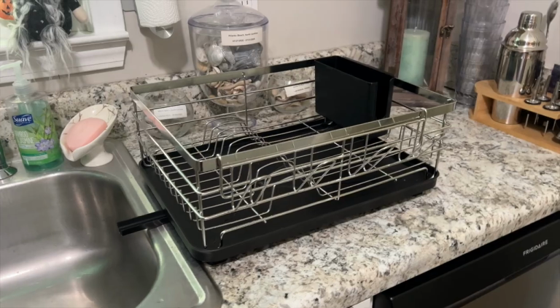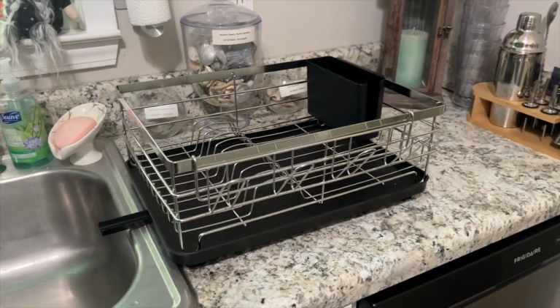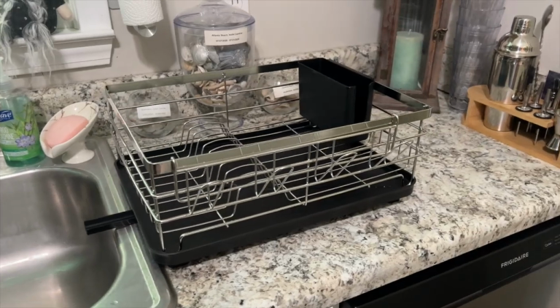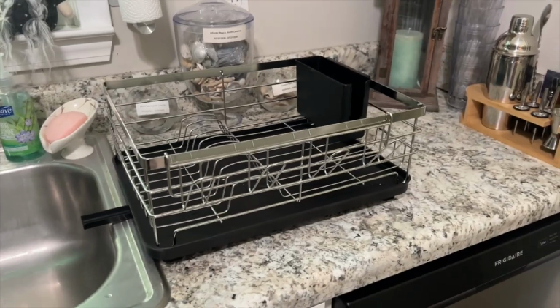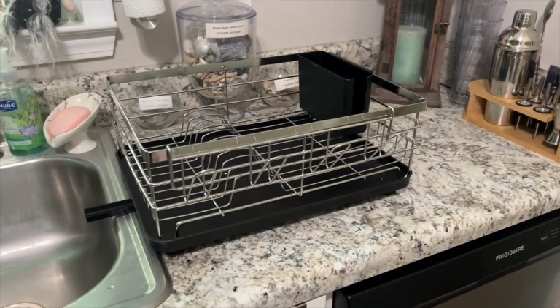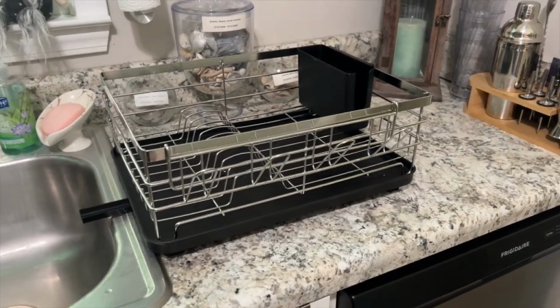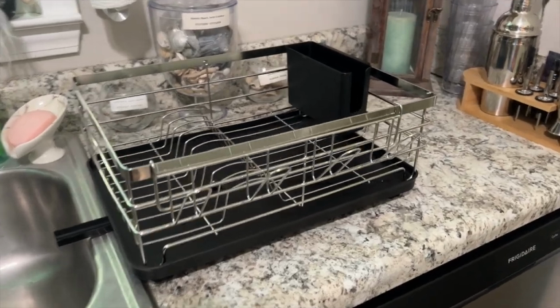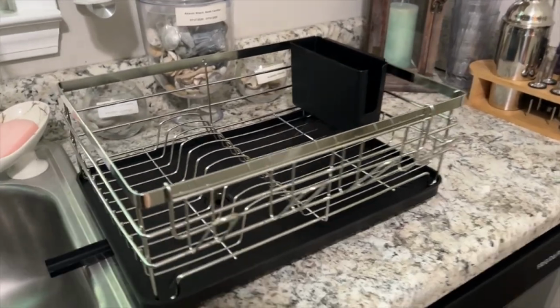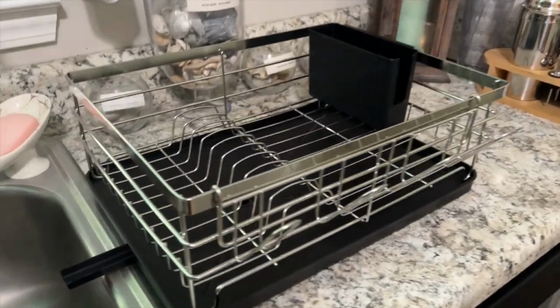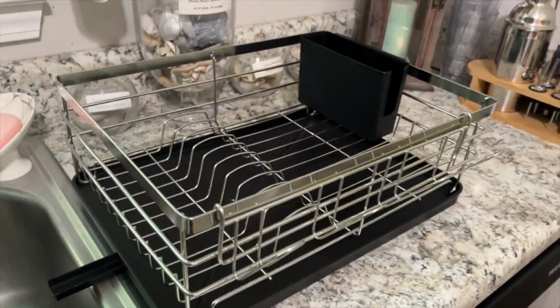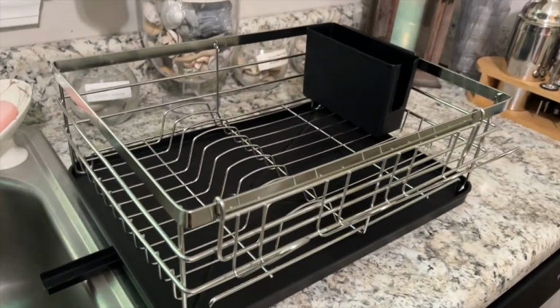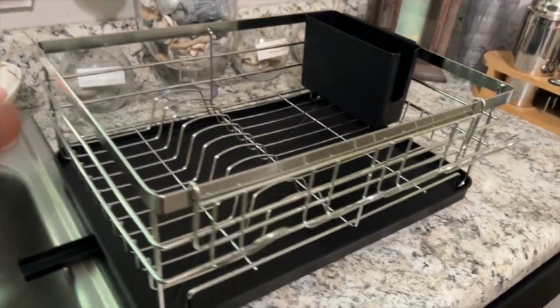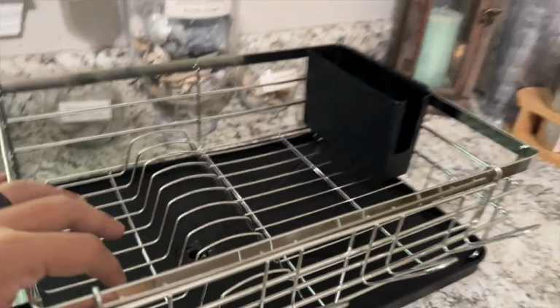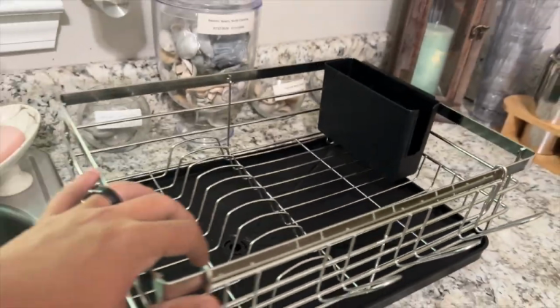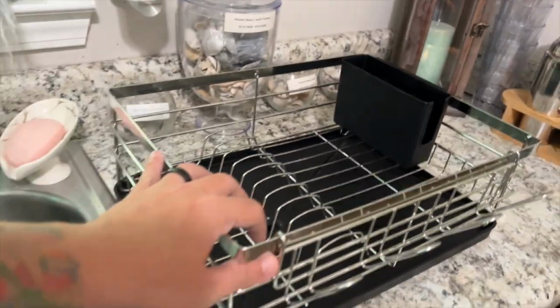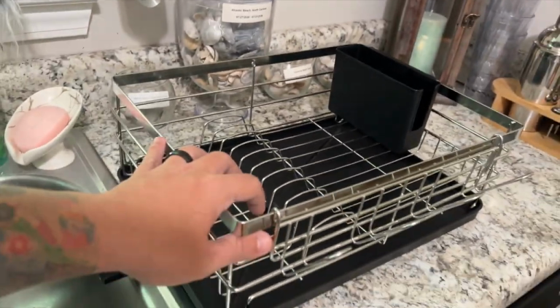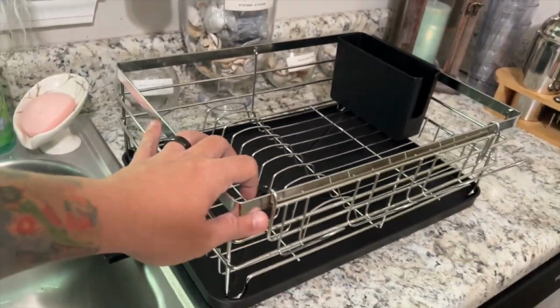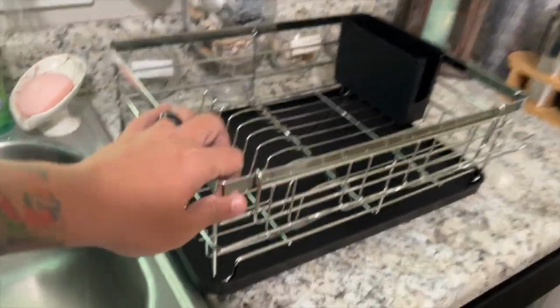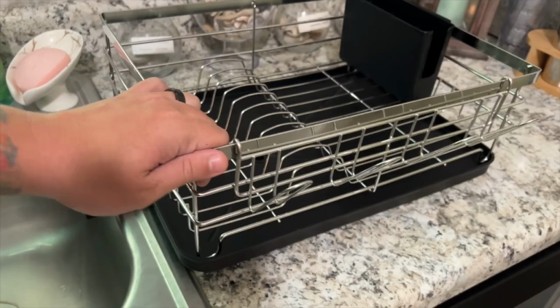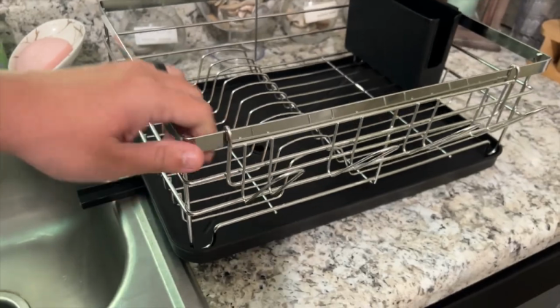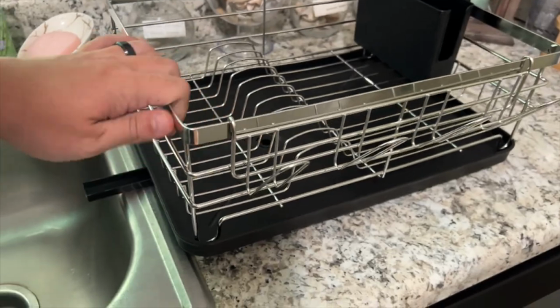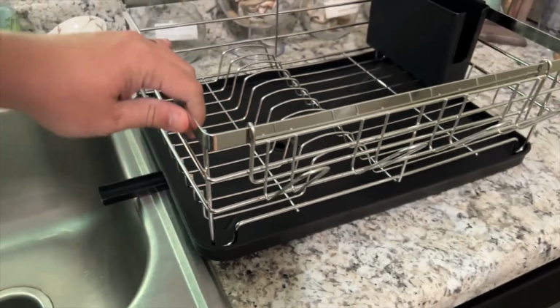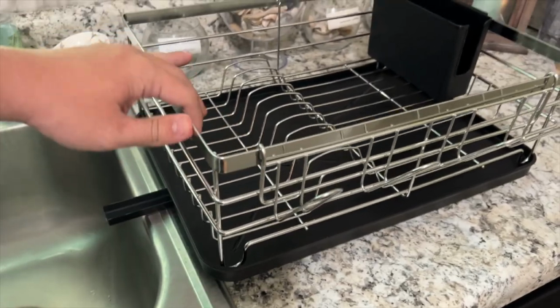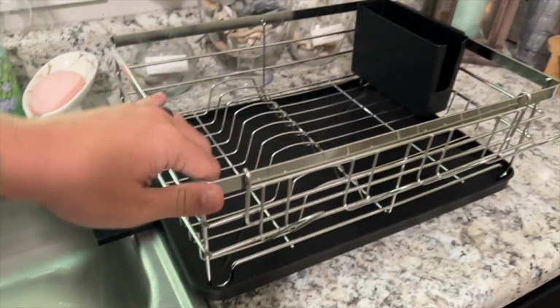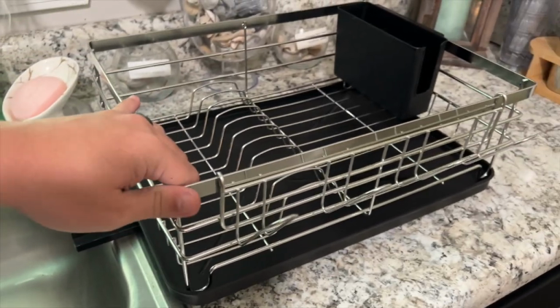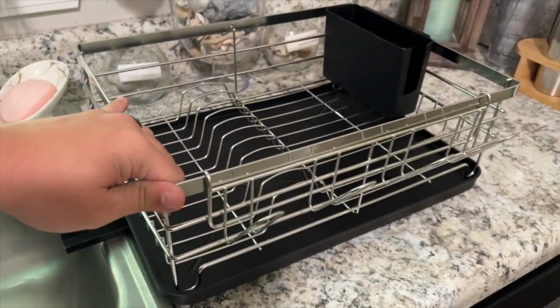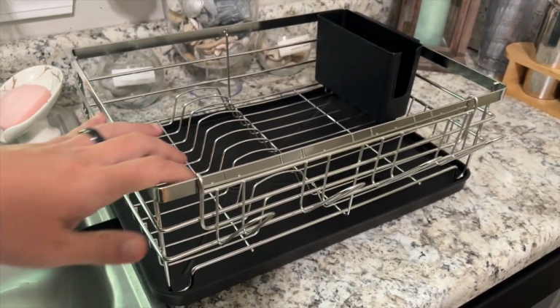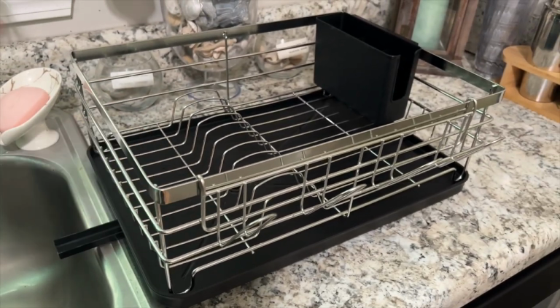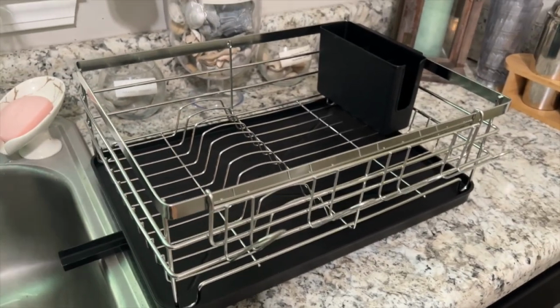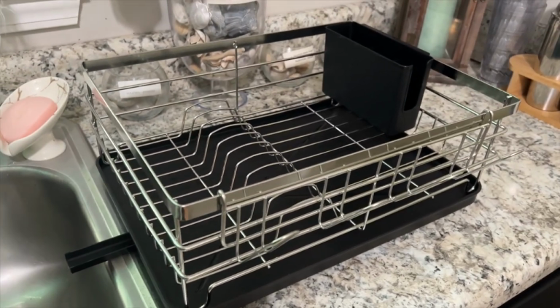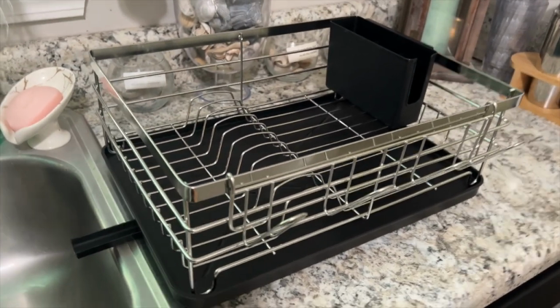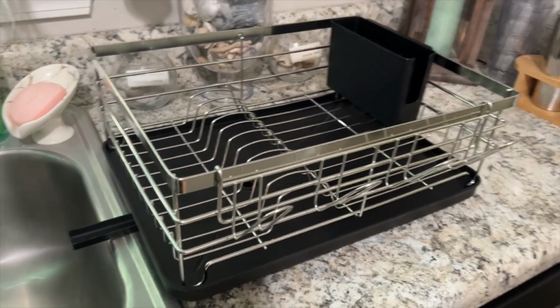So here's our counter dish drying rack. Honestly, I've used one of these for many years of my life and never had one made out of metal like this, which I think is just phenomenal.